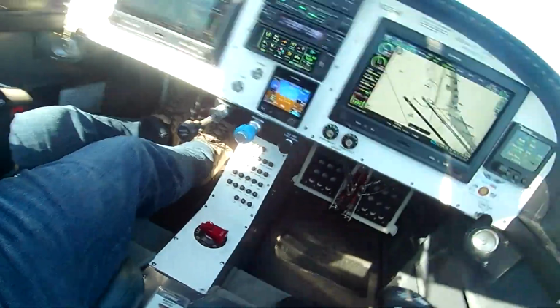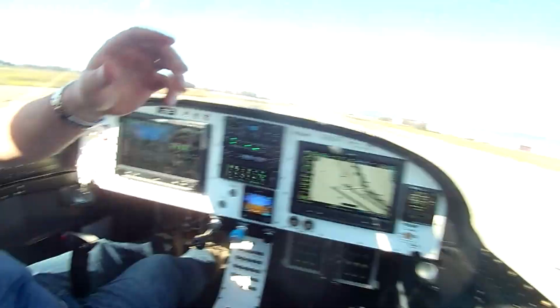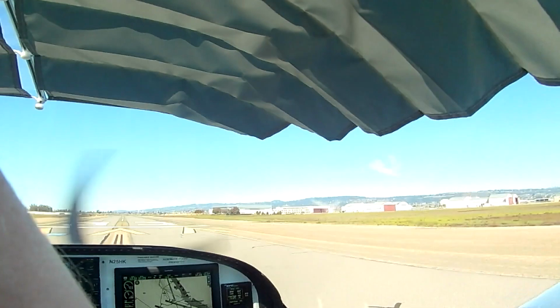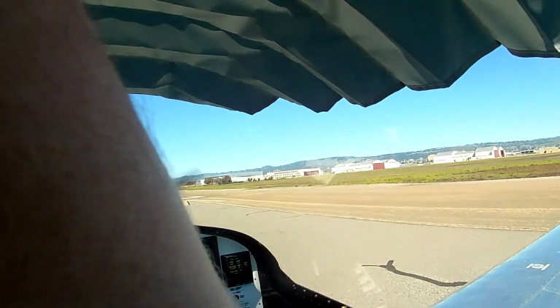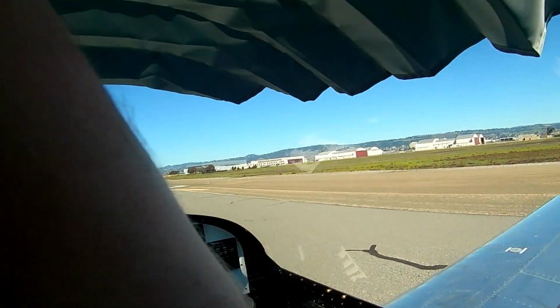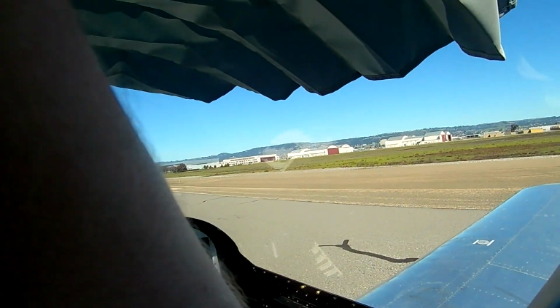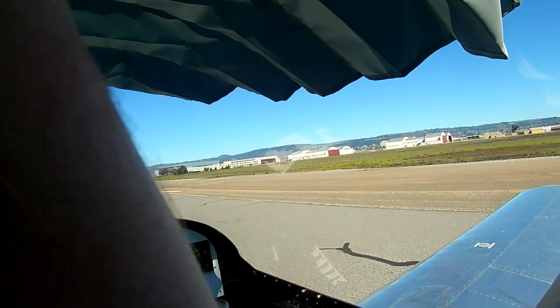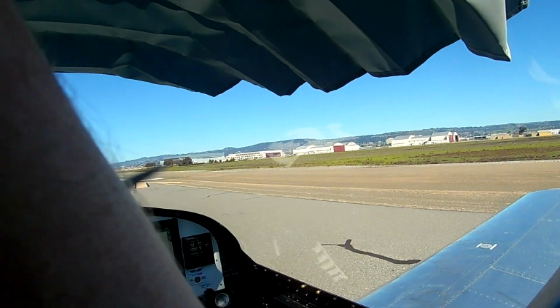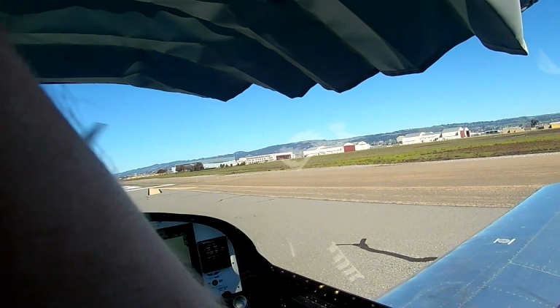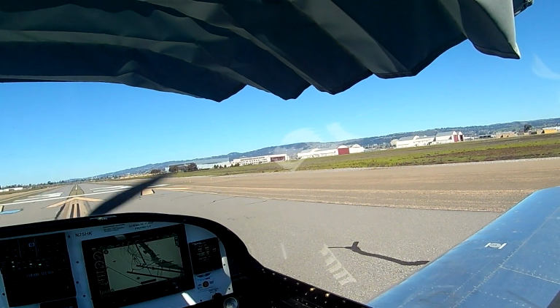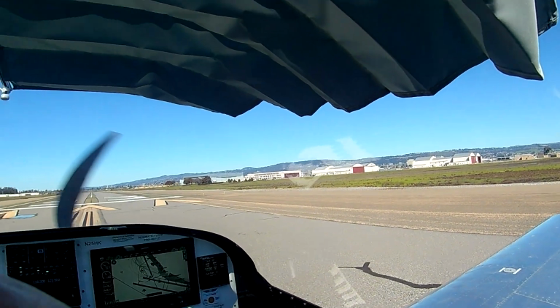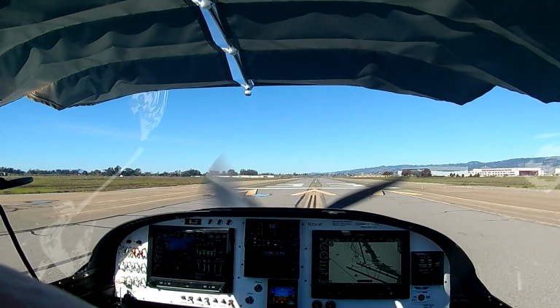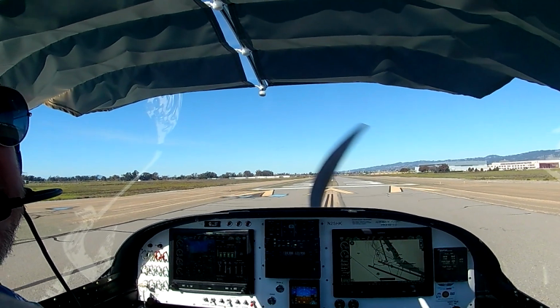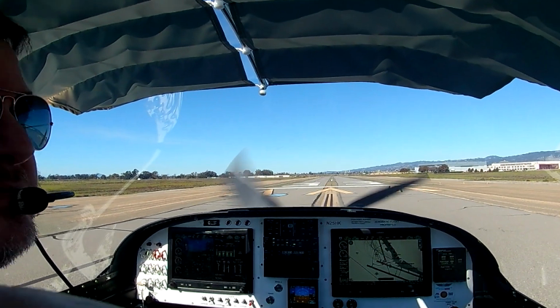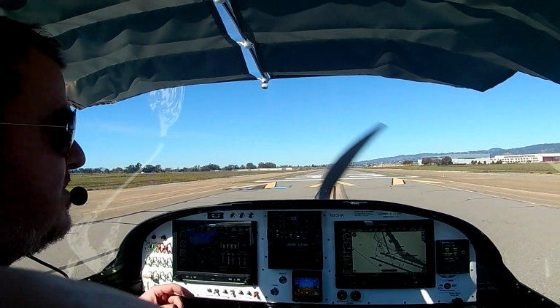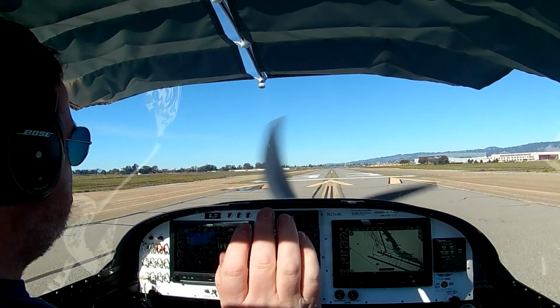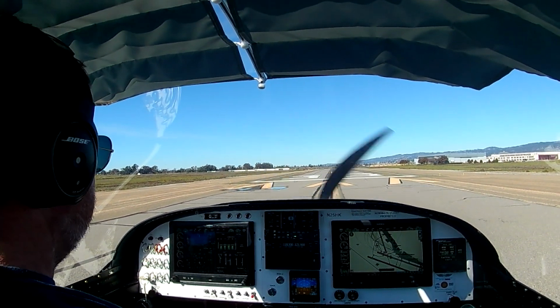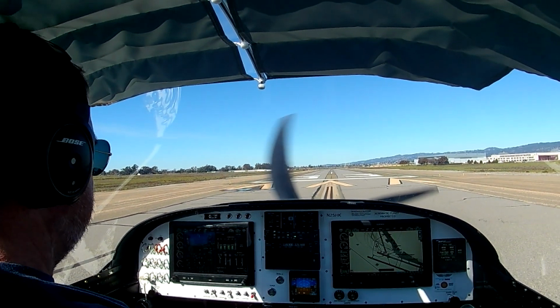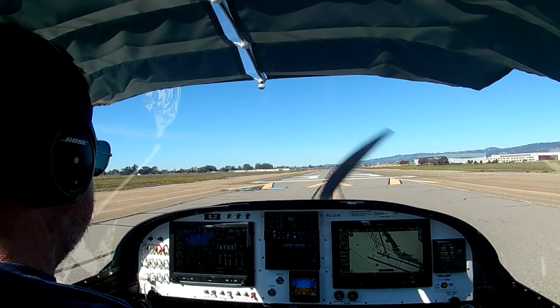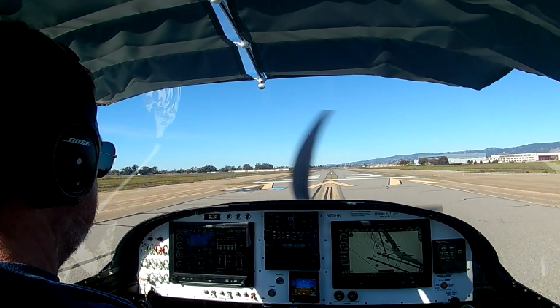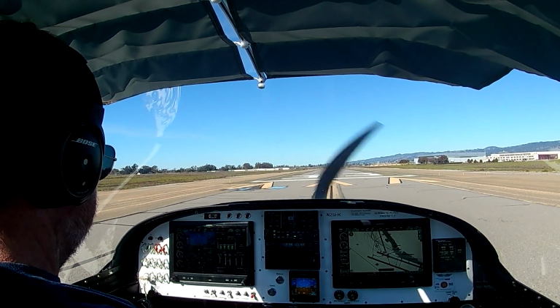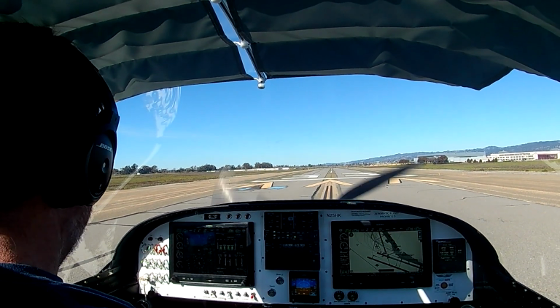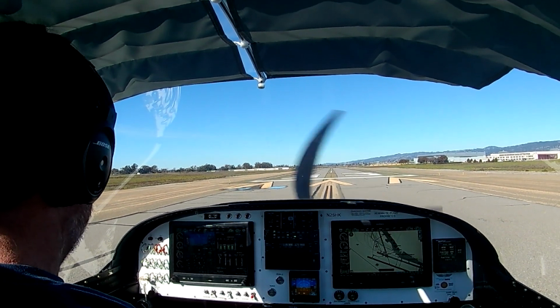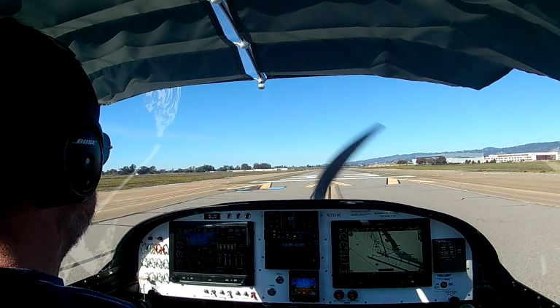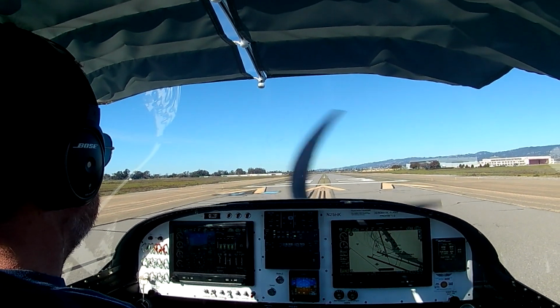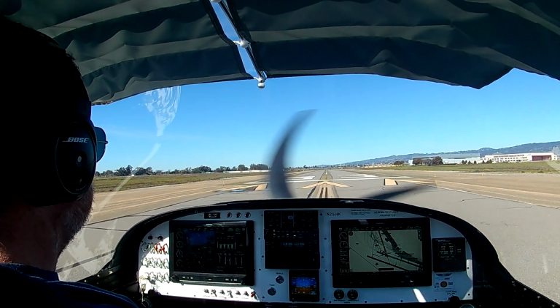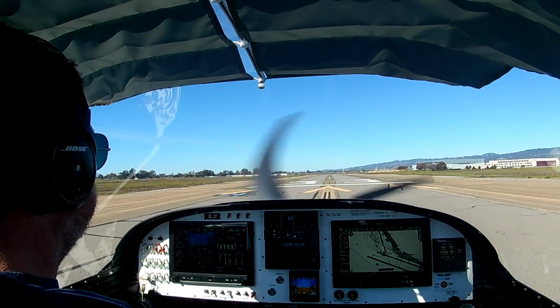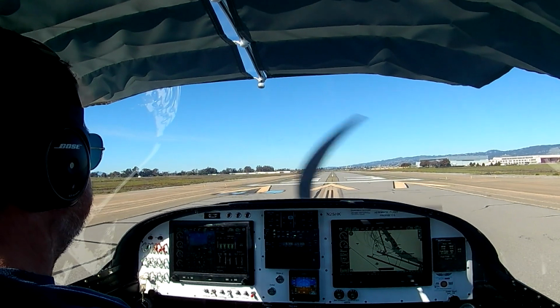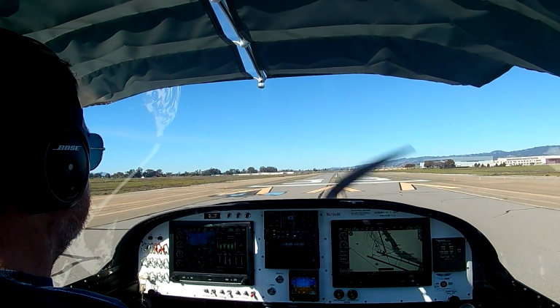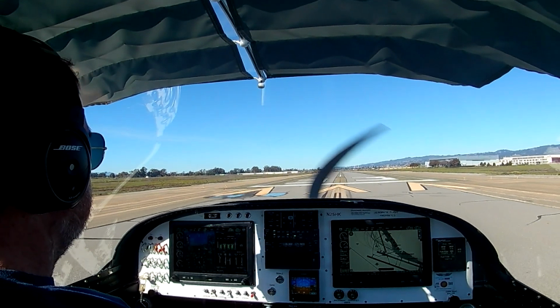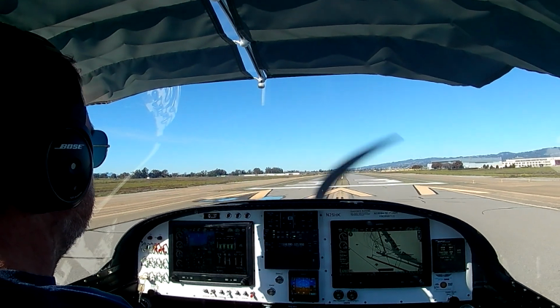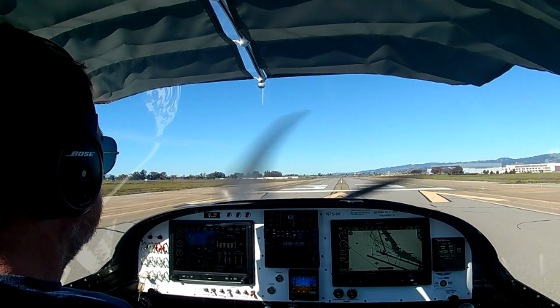Hi everybody. Getting the lights, camera, action going. So, a short little video here. We're going to do the anatomy of a quick tour around Oakland while I was doing some landing practice.